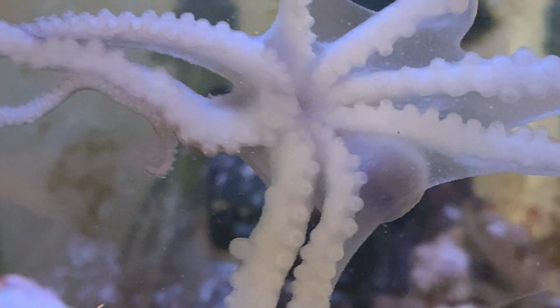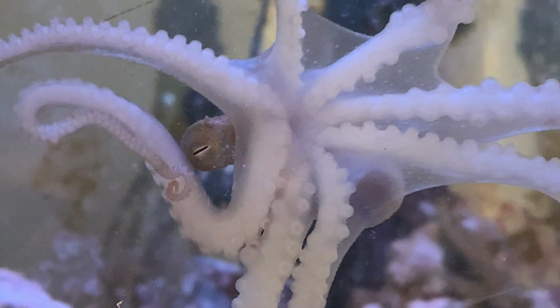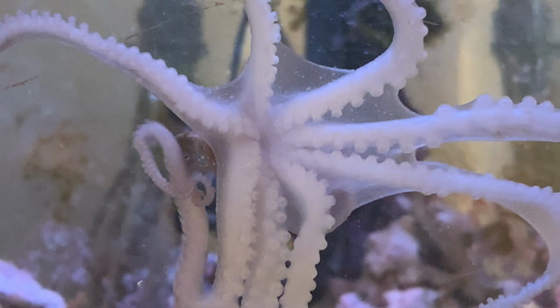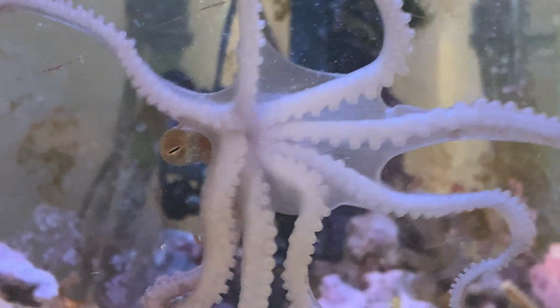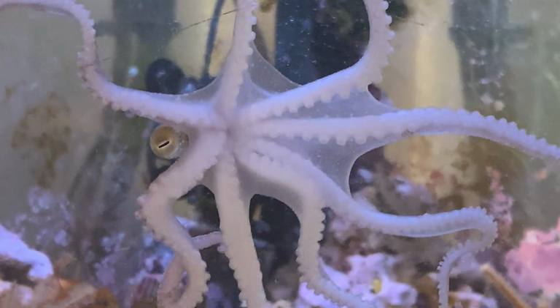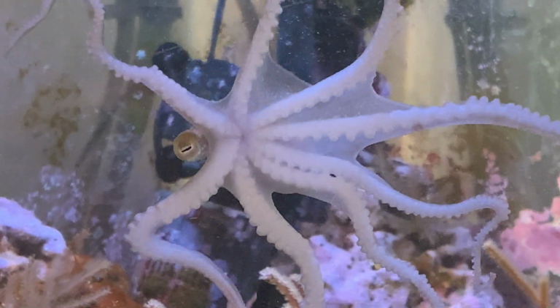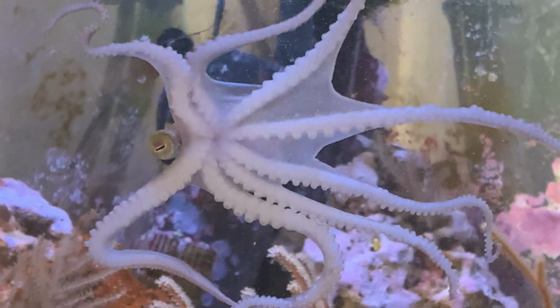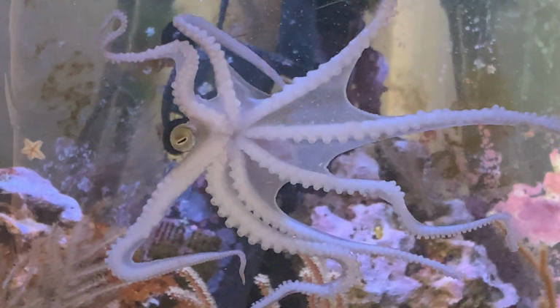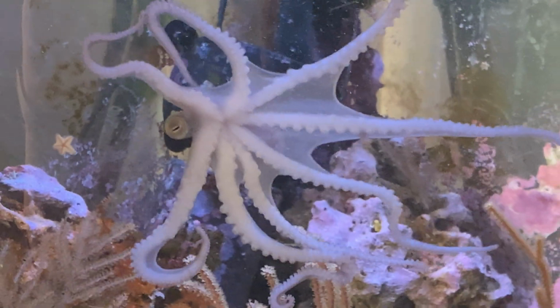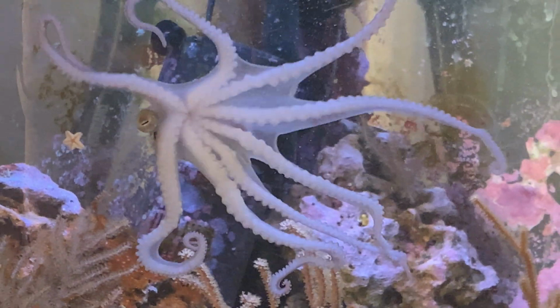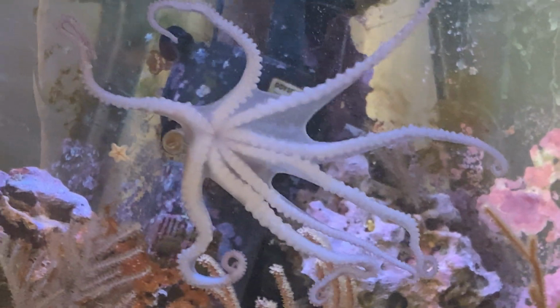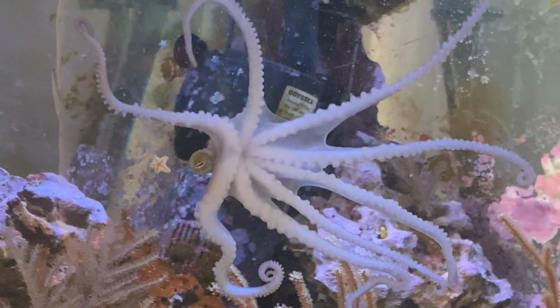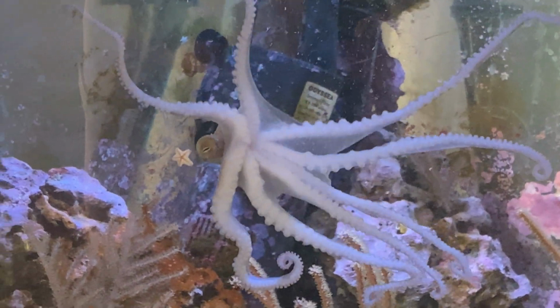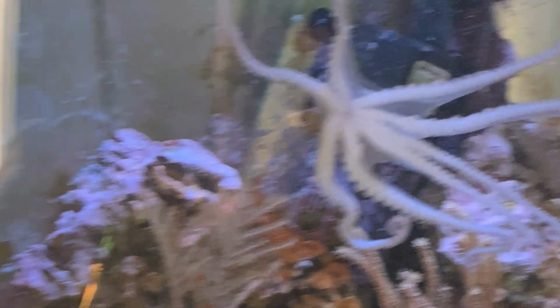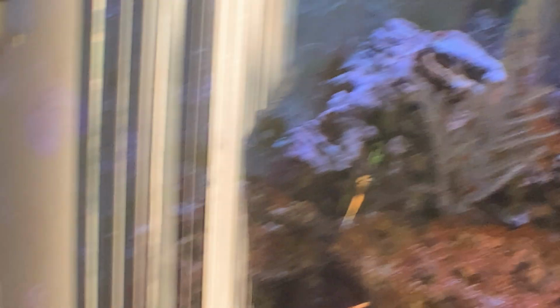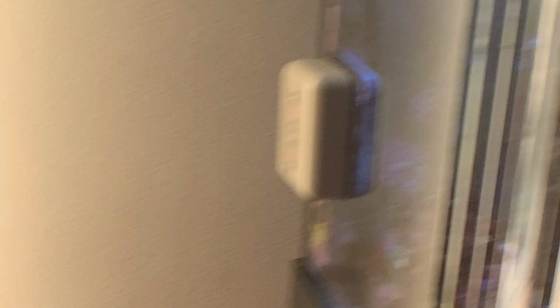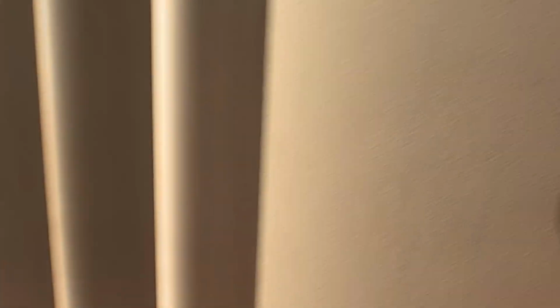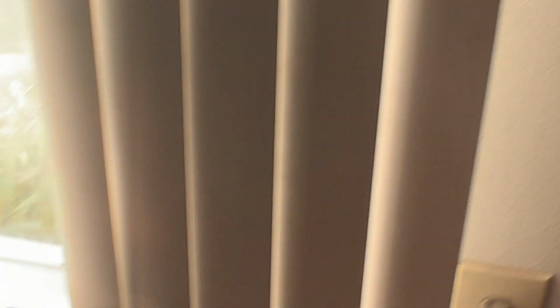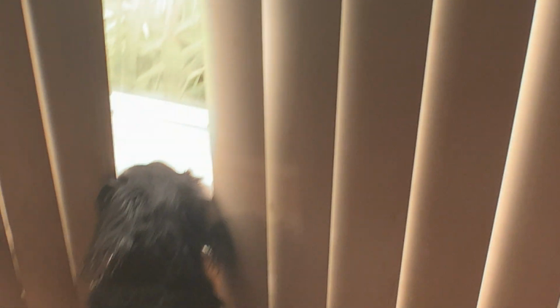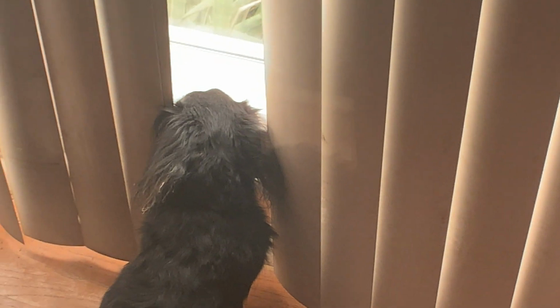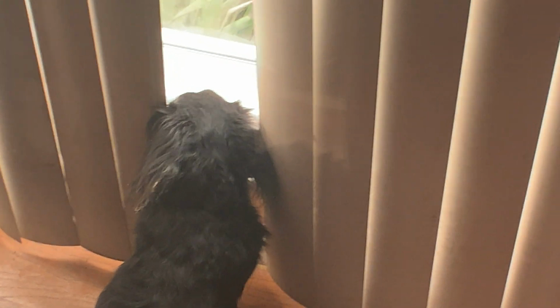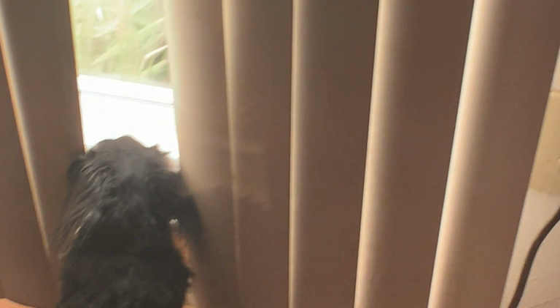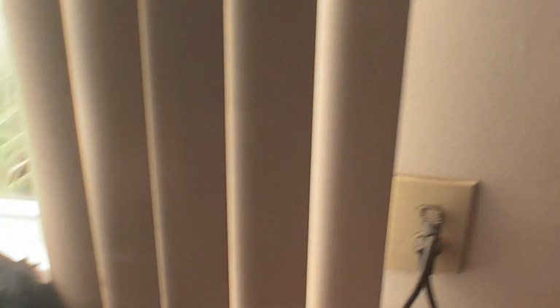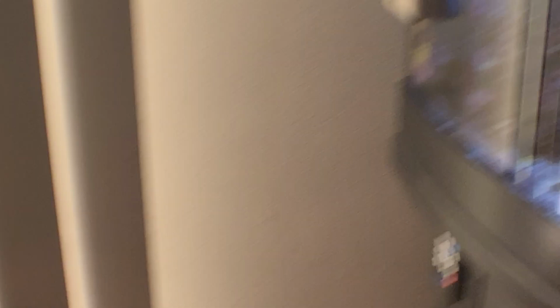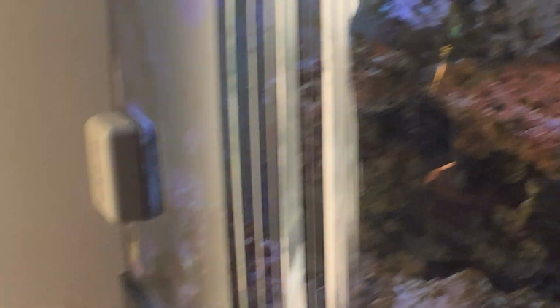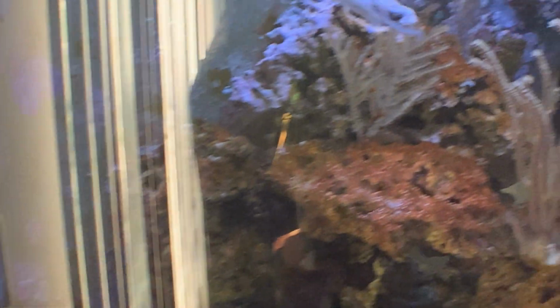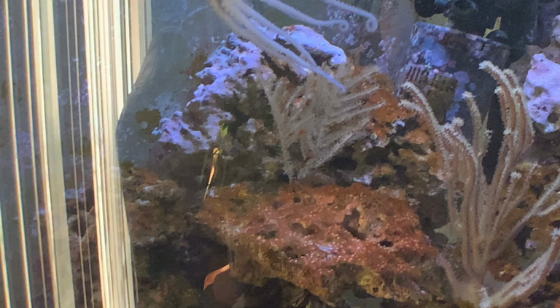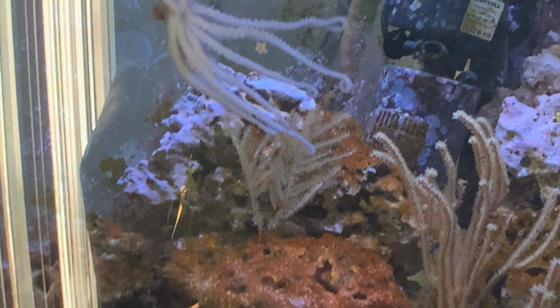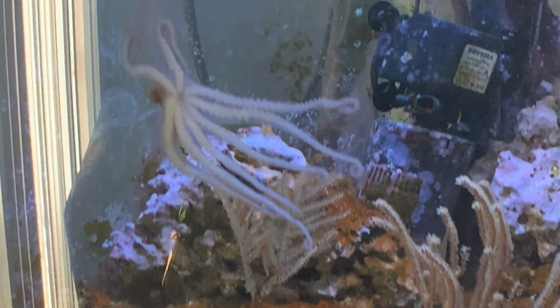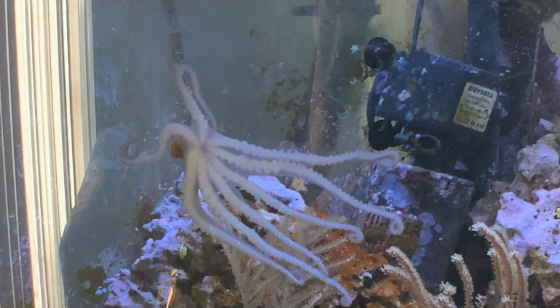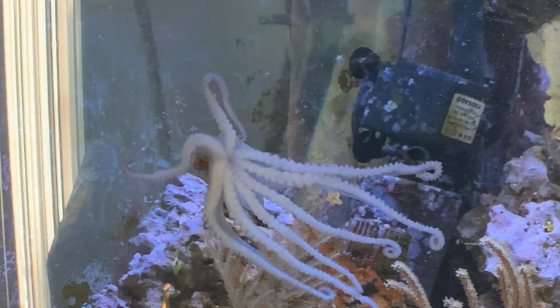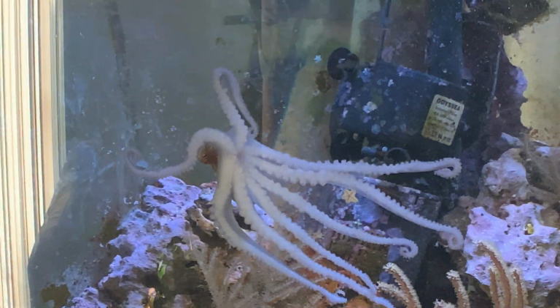There's my octopus just hanging out on the glass — seeing that the dog is over here. So this octopus is actually just kind of spying on the dog.